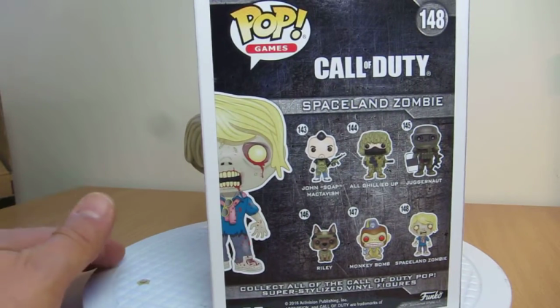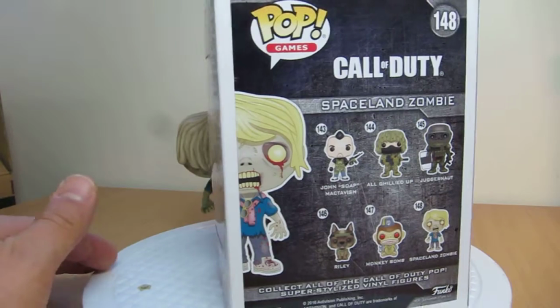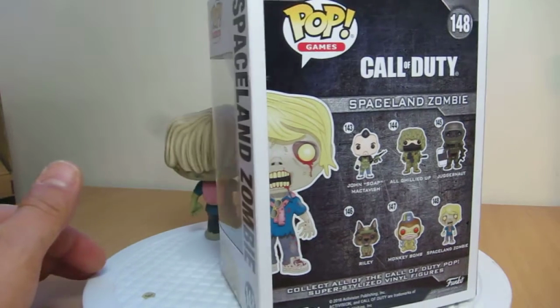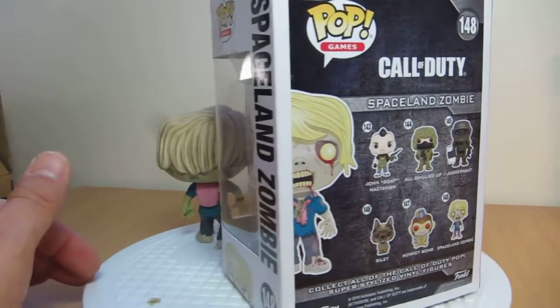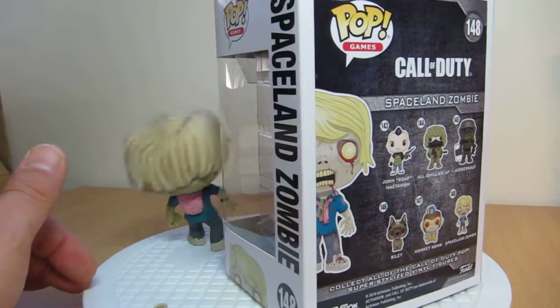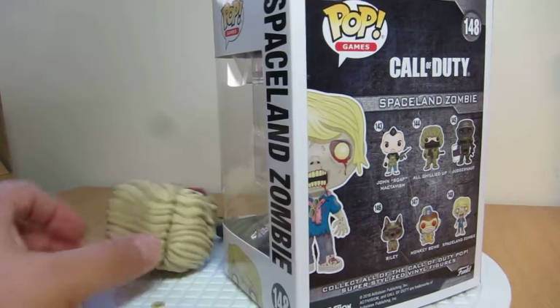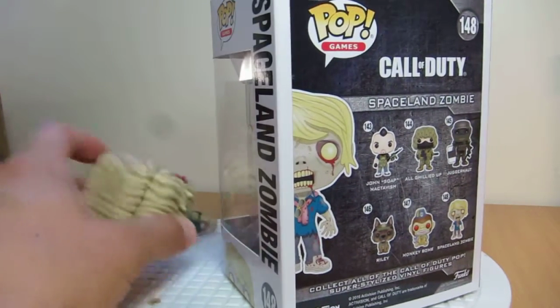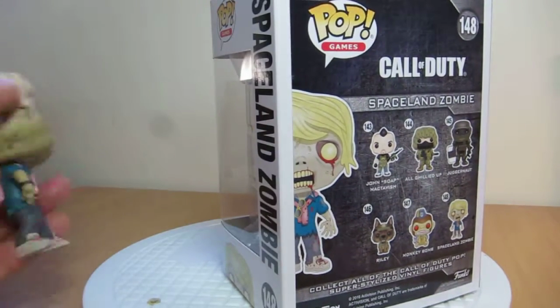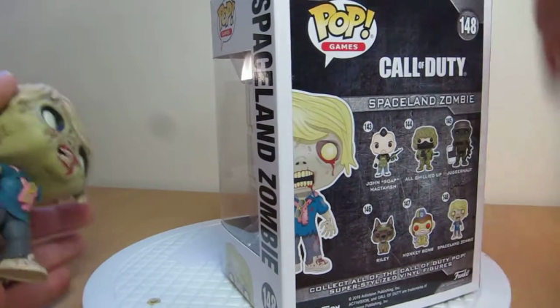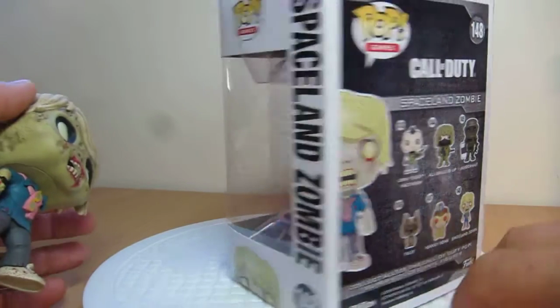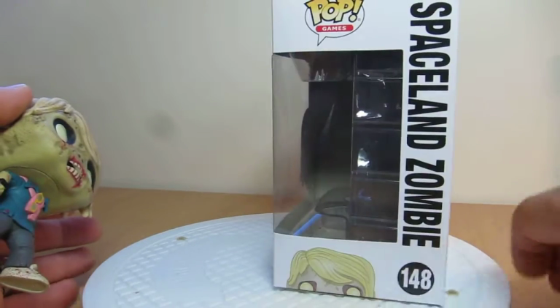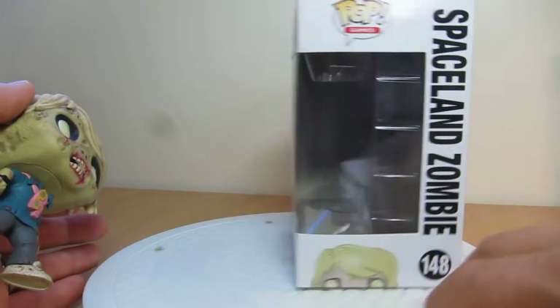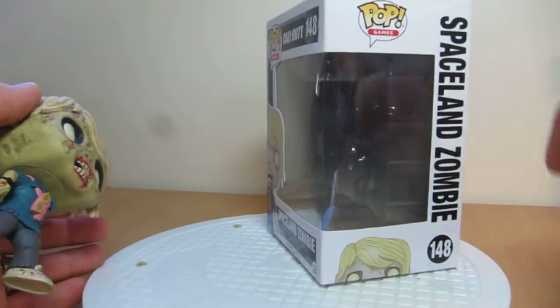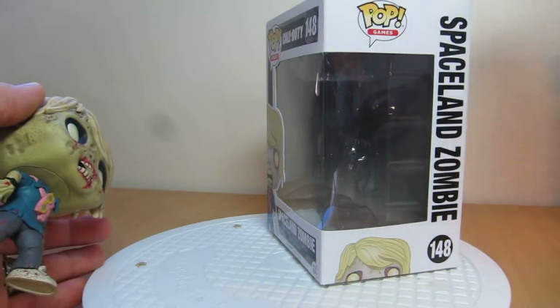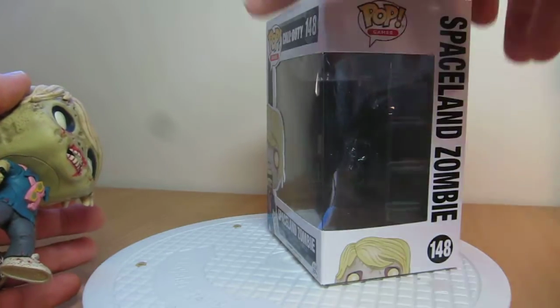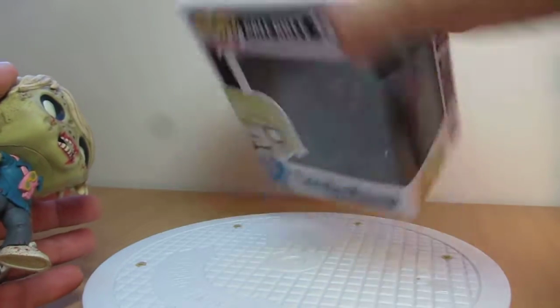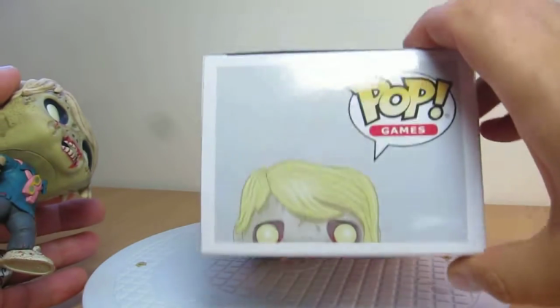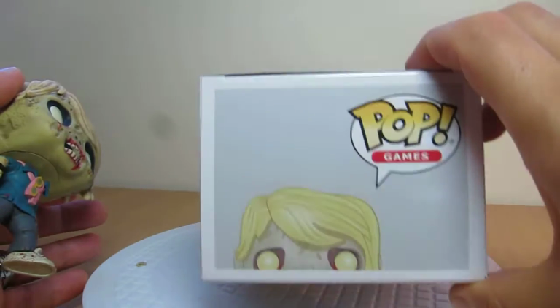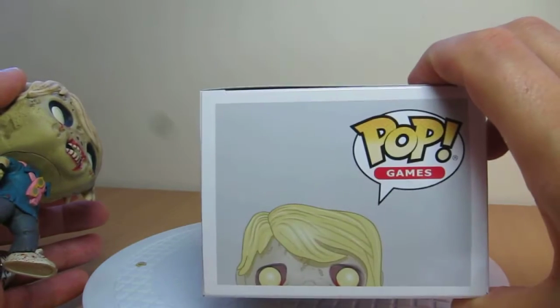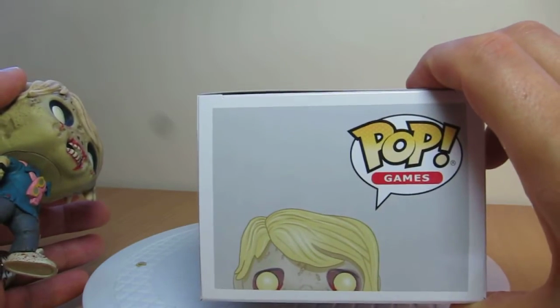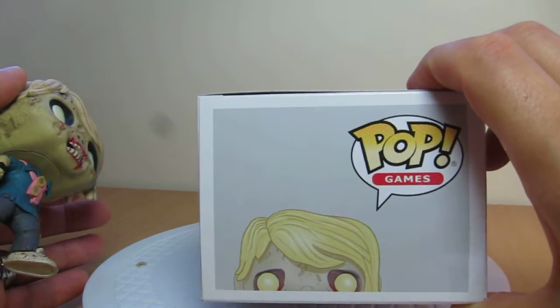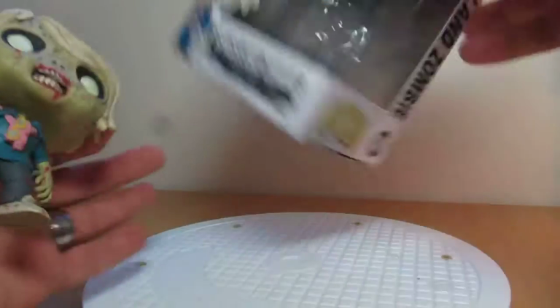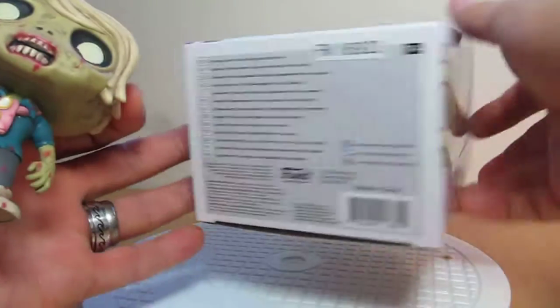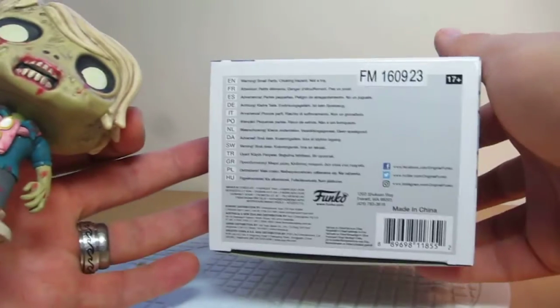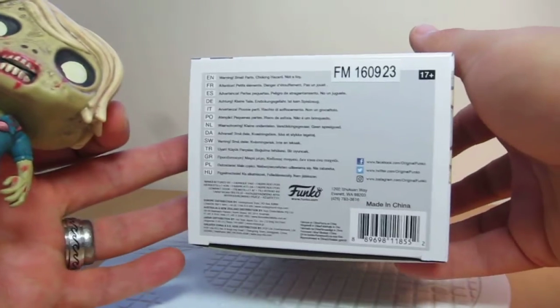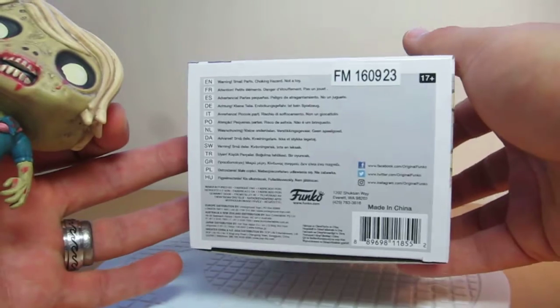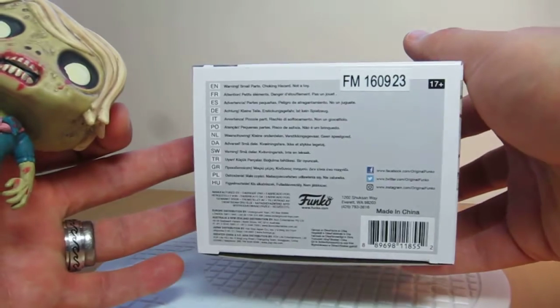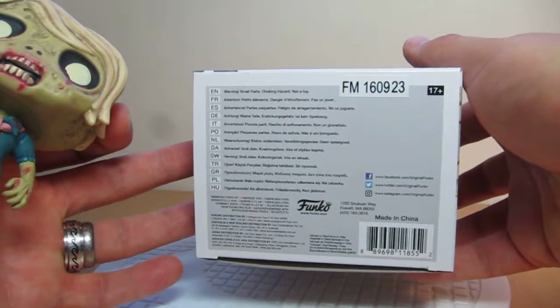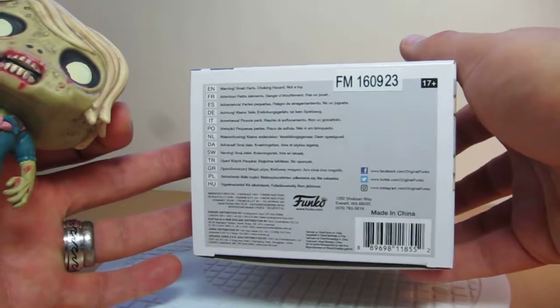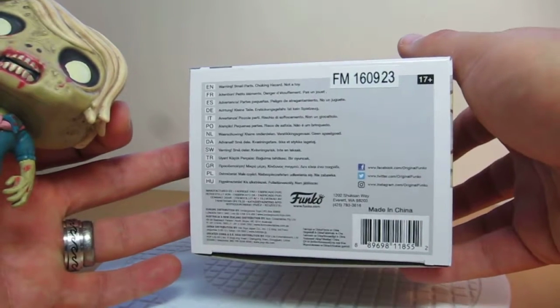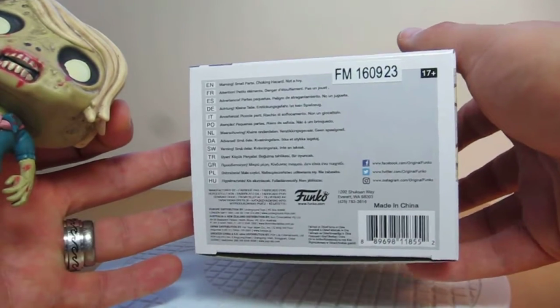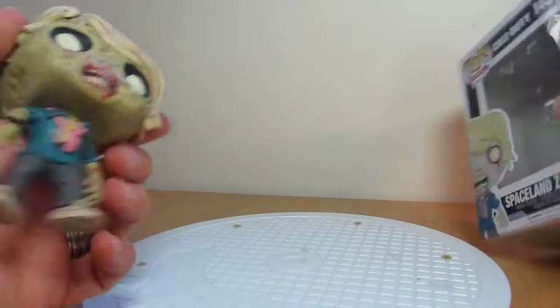Standard kind of stuff again — Funko Pop, usual box. Spaceland Zombie, number 148. There's the top of the box, just to show you the design. And on the bottom, made in China, this one, and the UPC, should you need it.